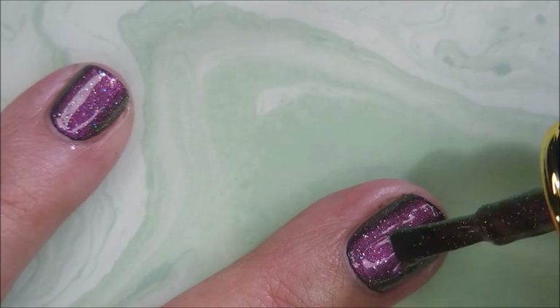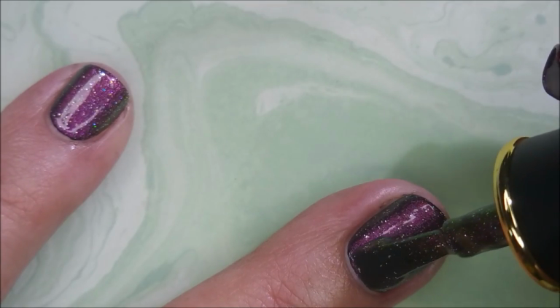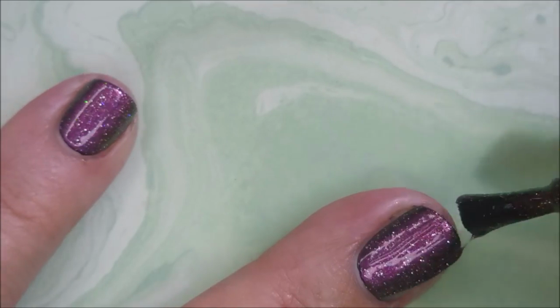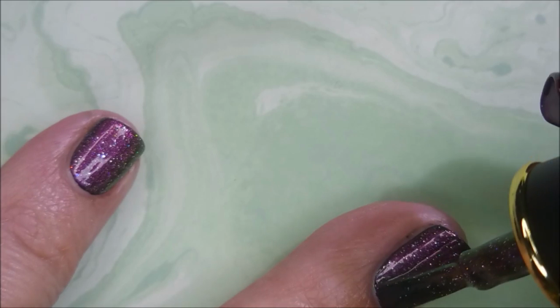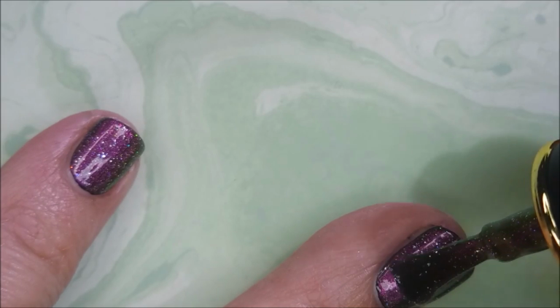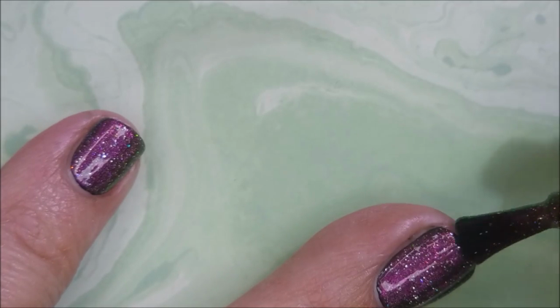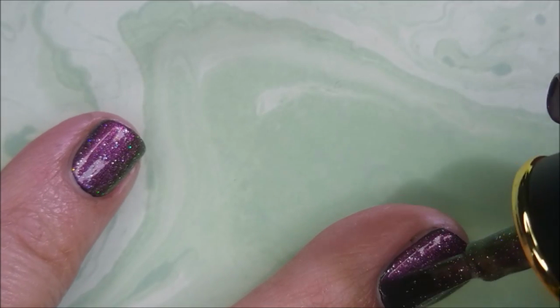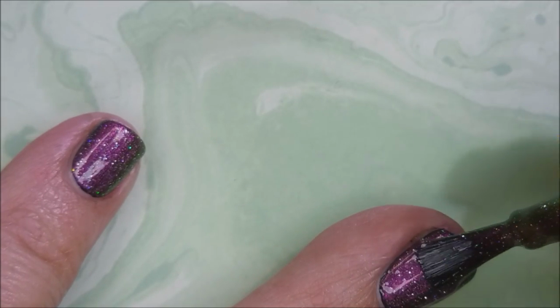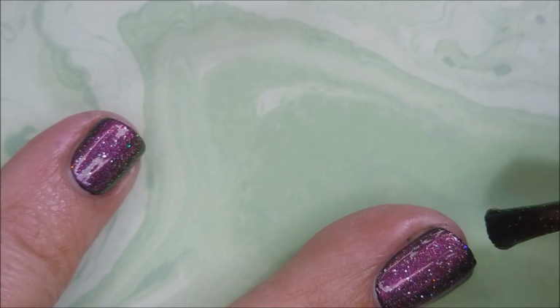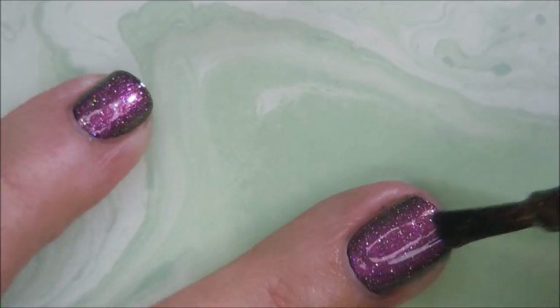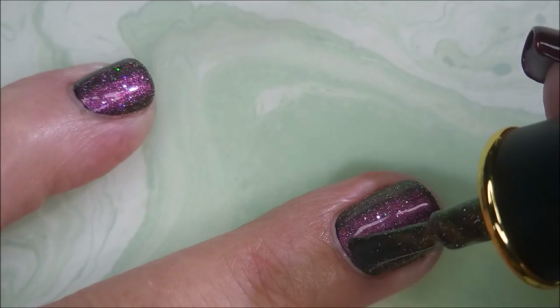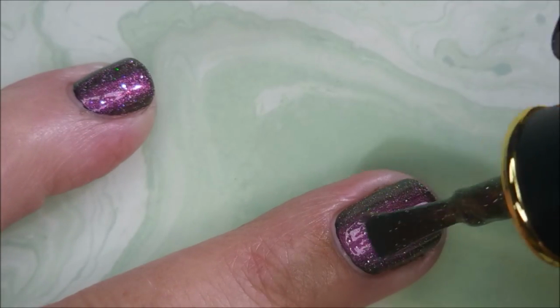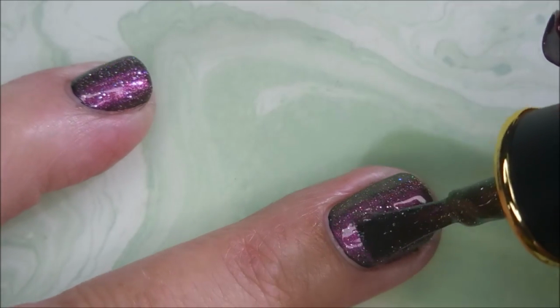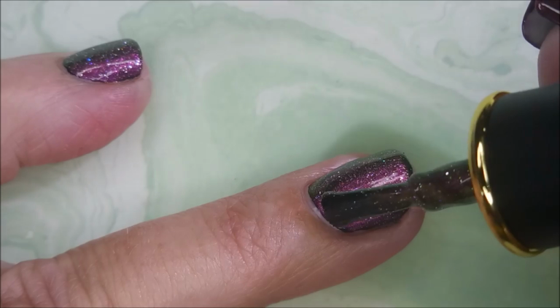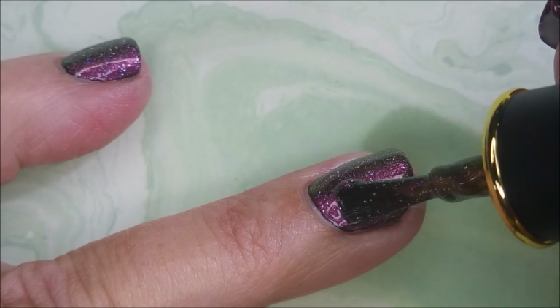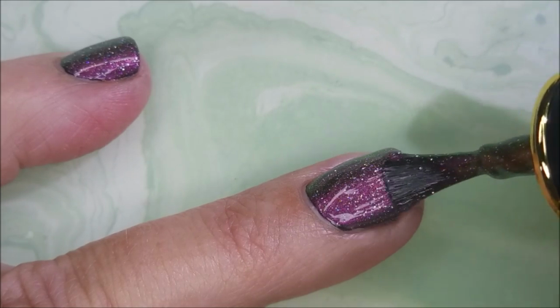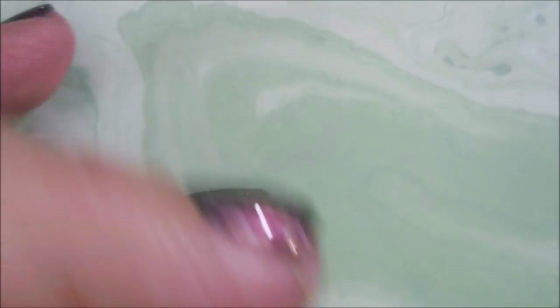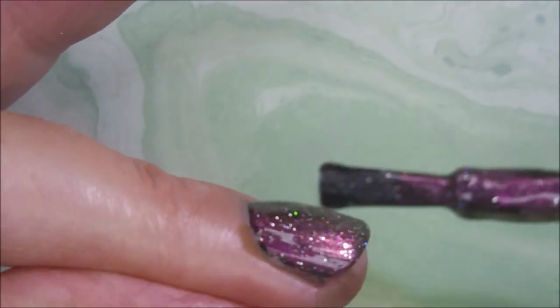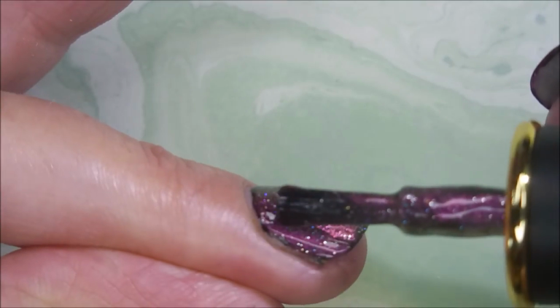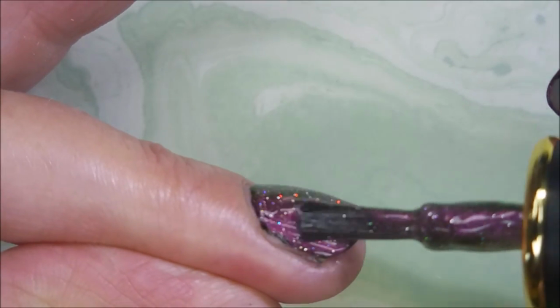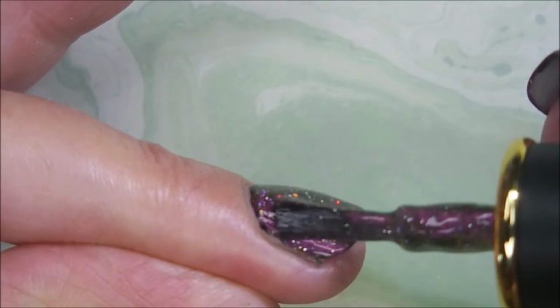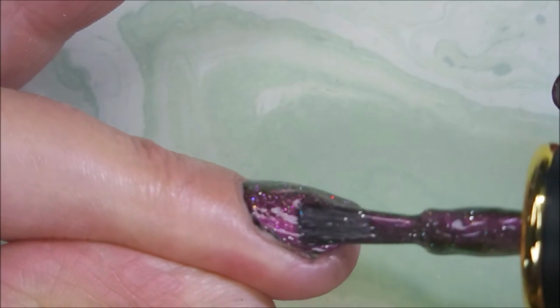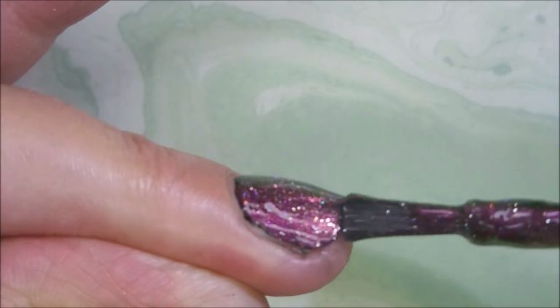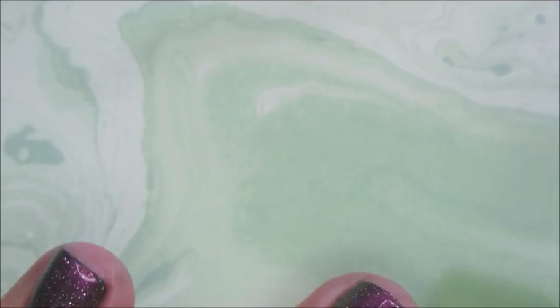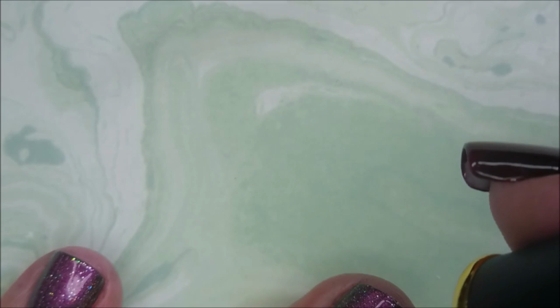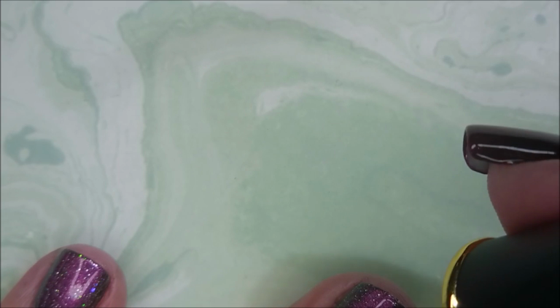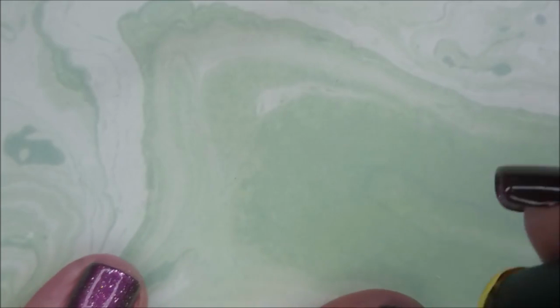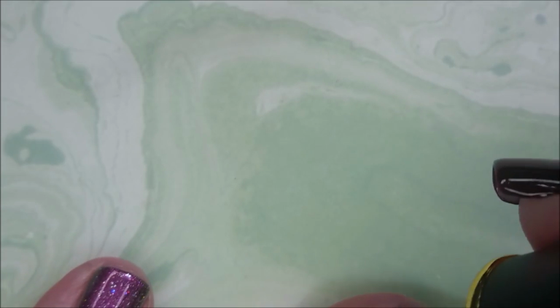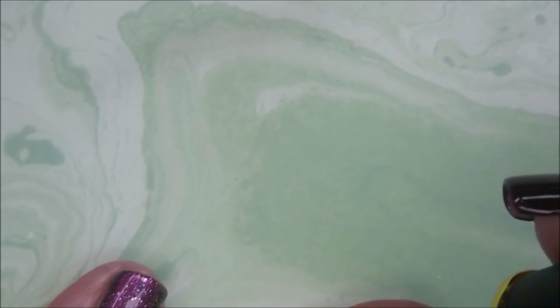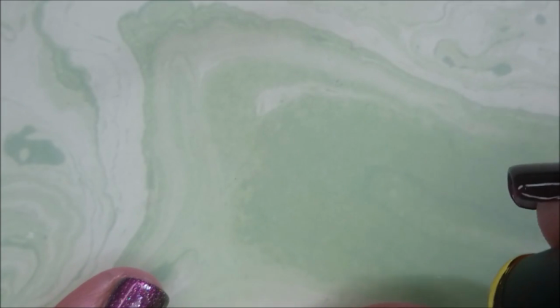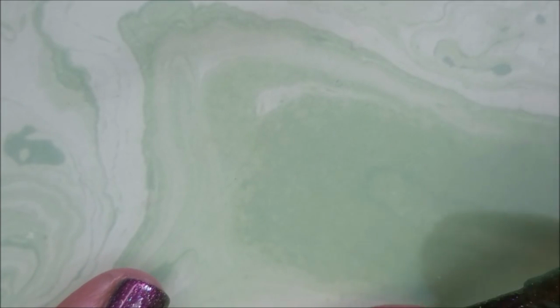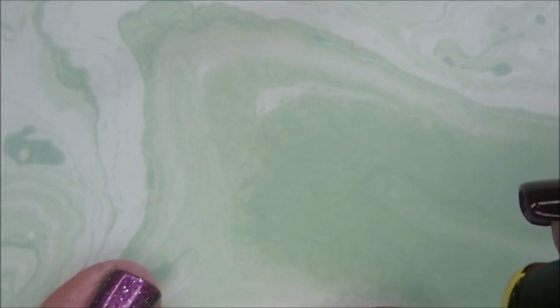I am going to do a second coat. I just wanted to see what it would do — if a second coat would really make that much of a difference. And, you know, maybe it did. I don't know. But it is gorgeous. I love, love, loving it.